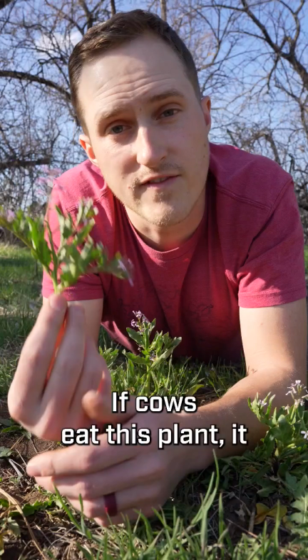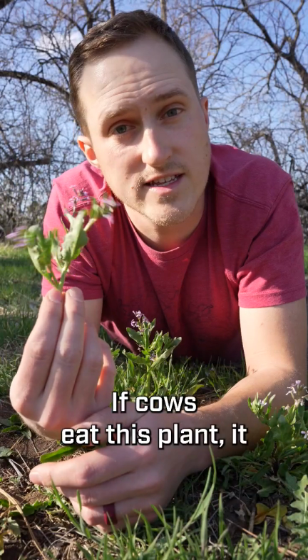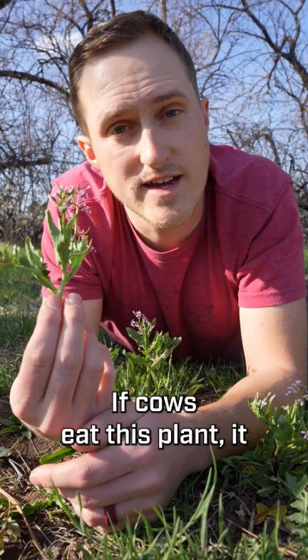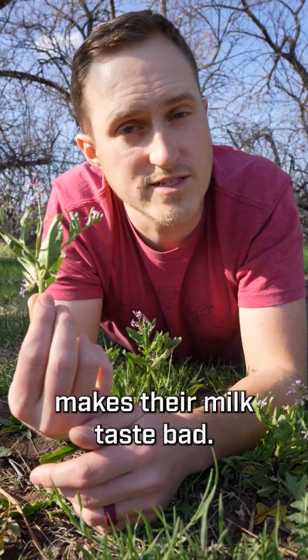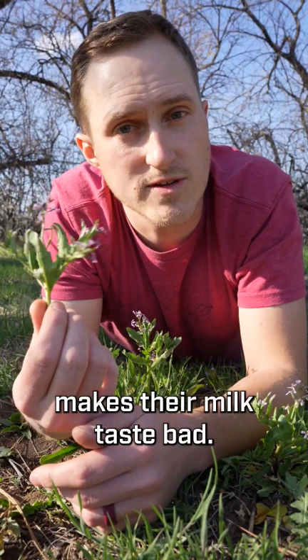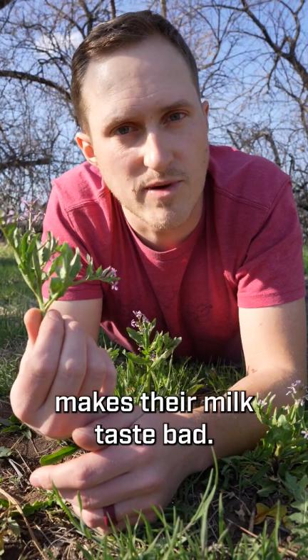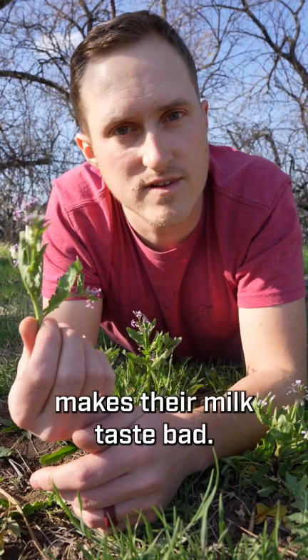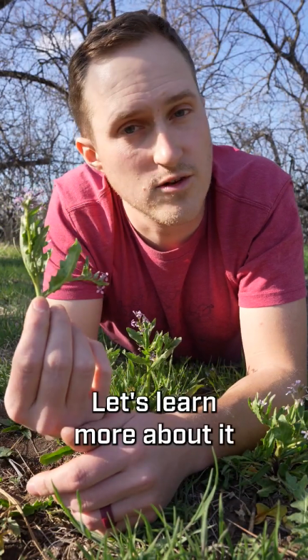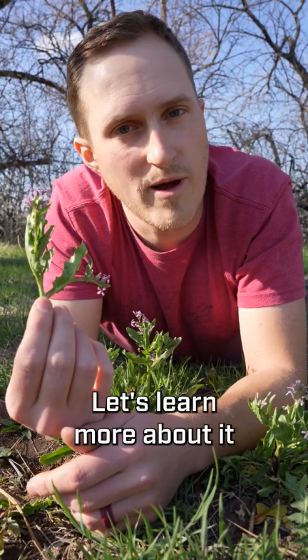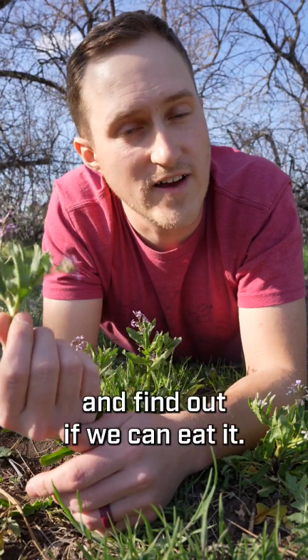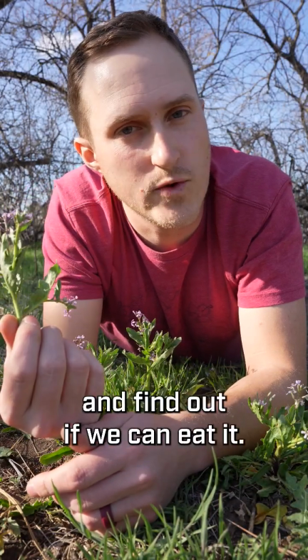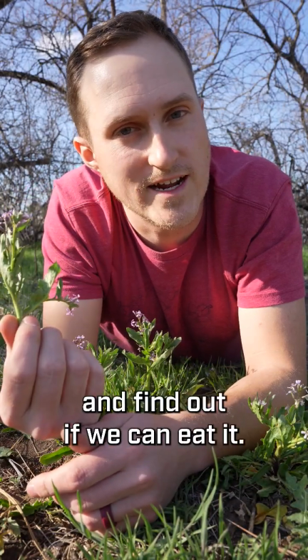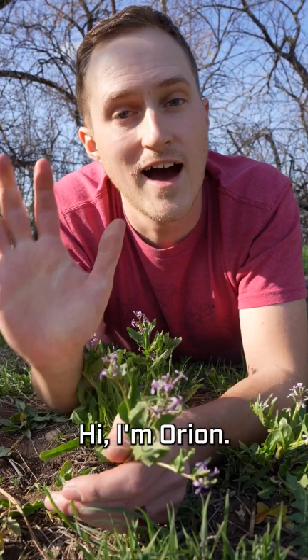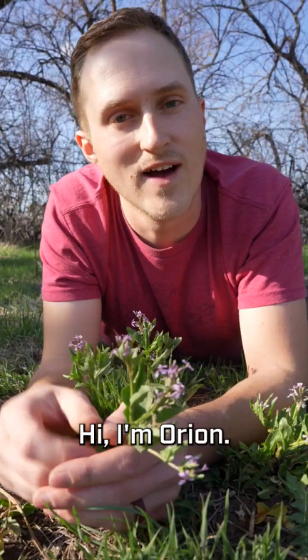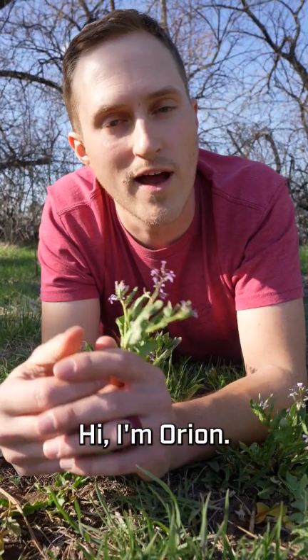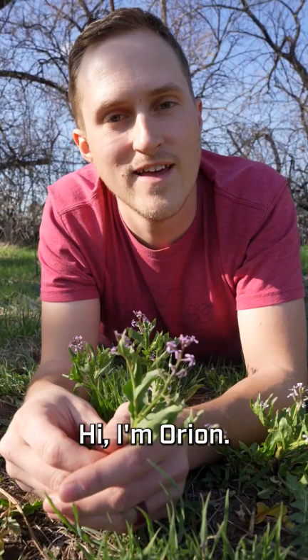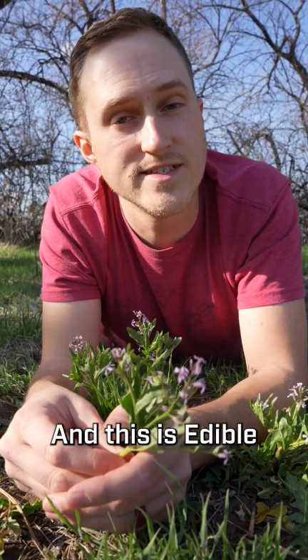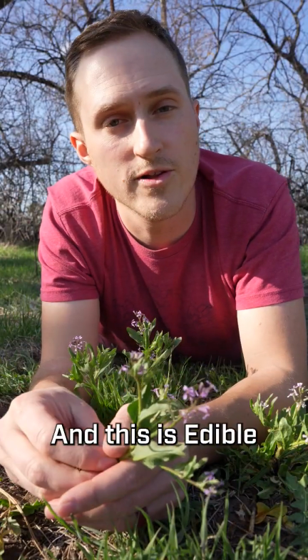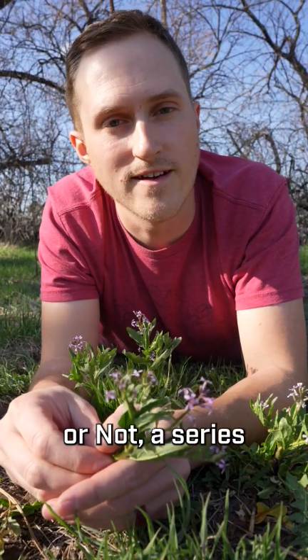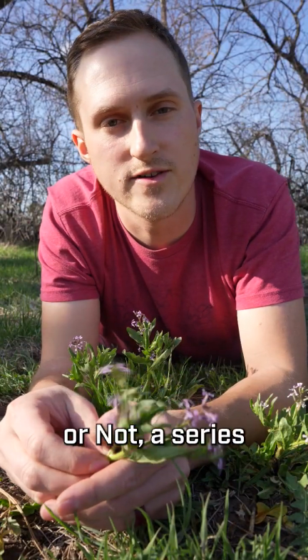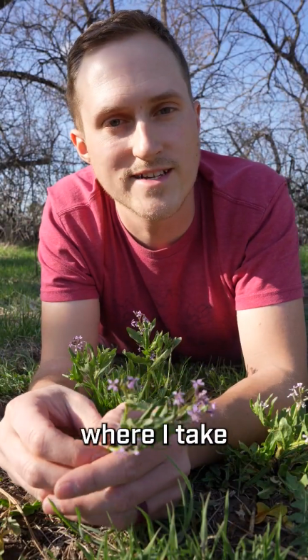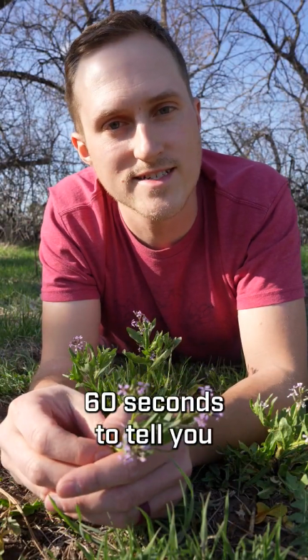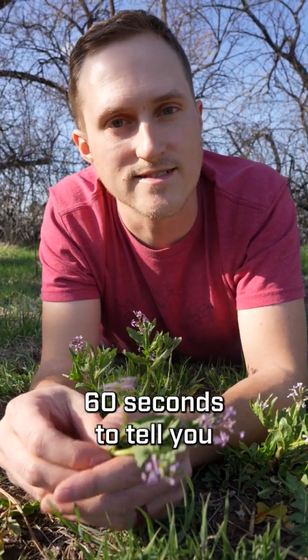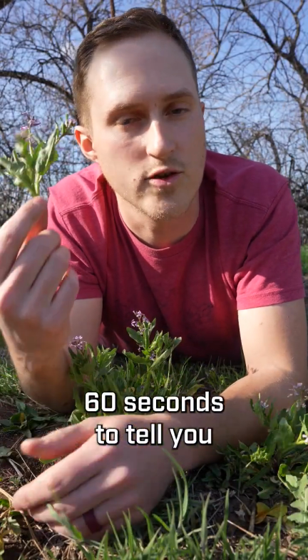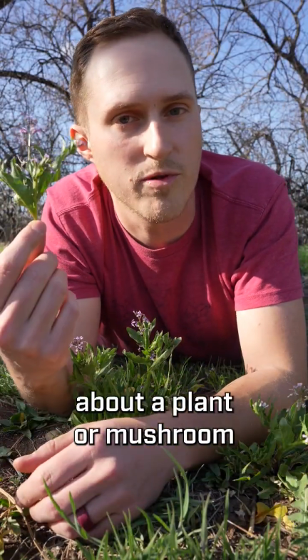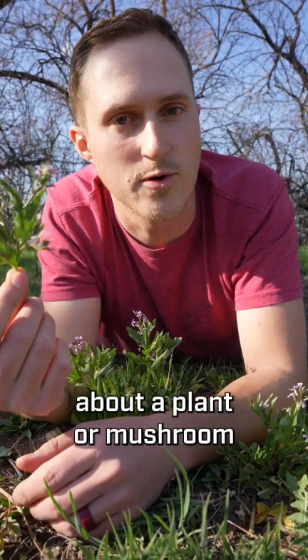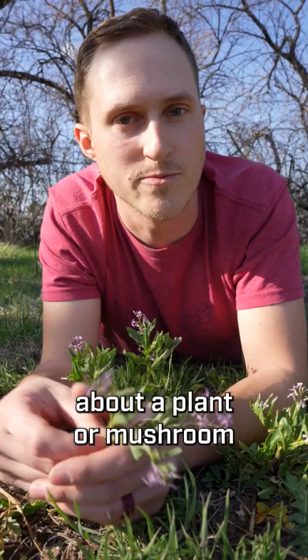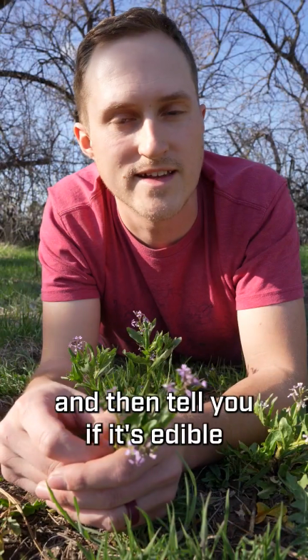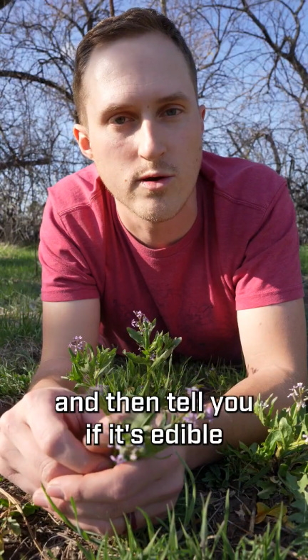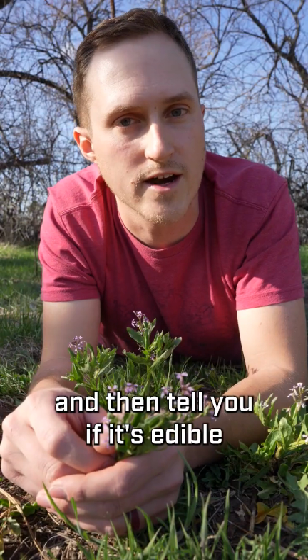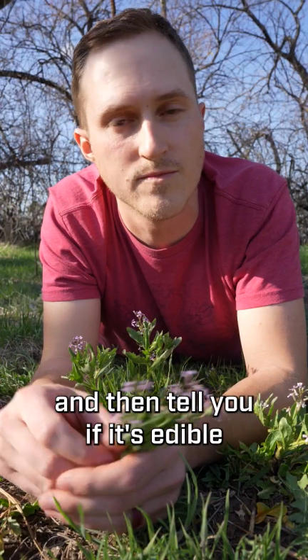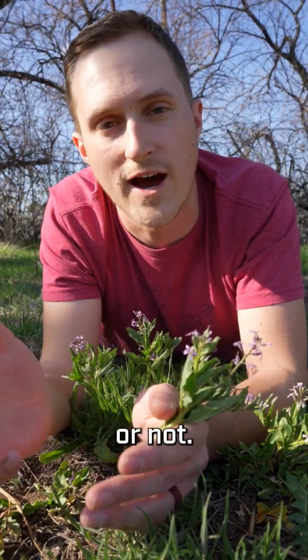If cows eat this plant, it makes their milk taste bad. Let's learn more about it and find out if we can eat it. Hi, I'm Orion, and this is Edible or Not, a series where I take 60 seconds to tell you about a plant or mushroom, and then tell you if it's edible or not.